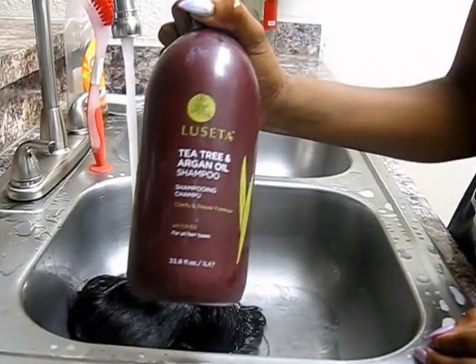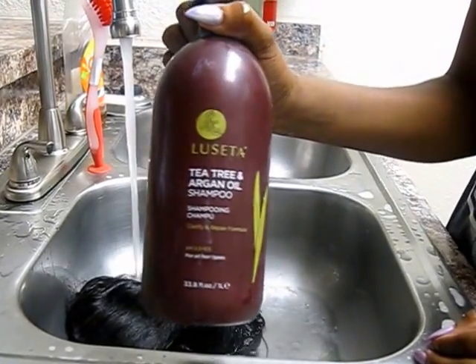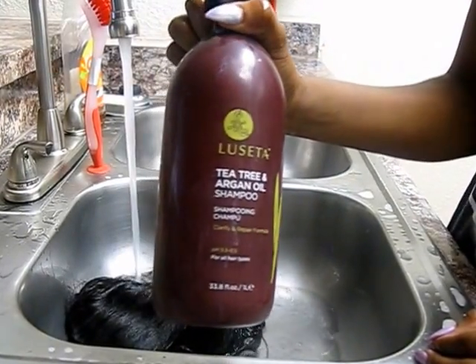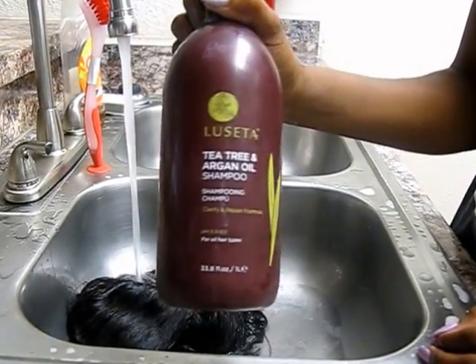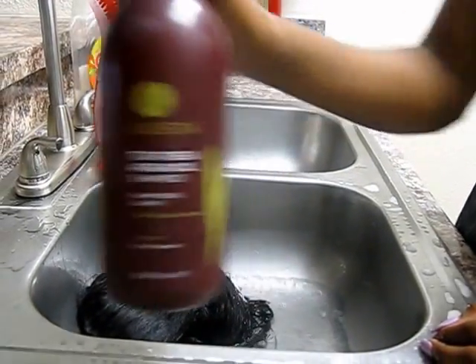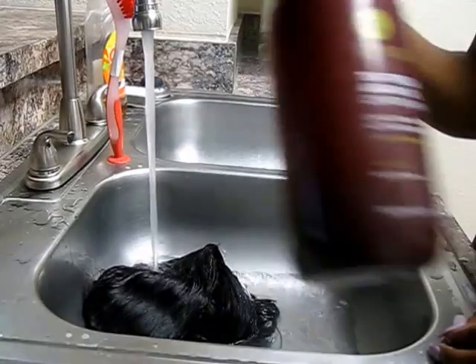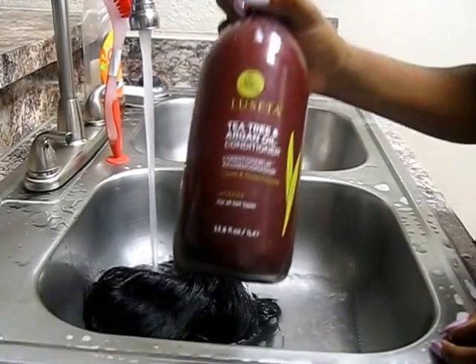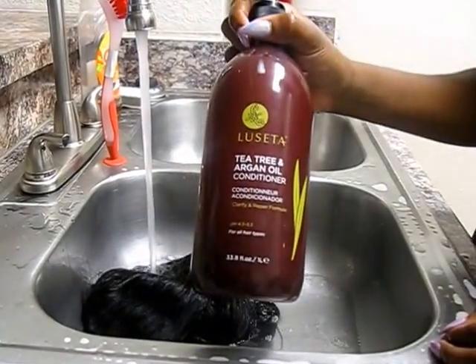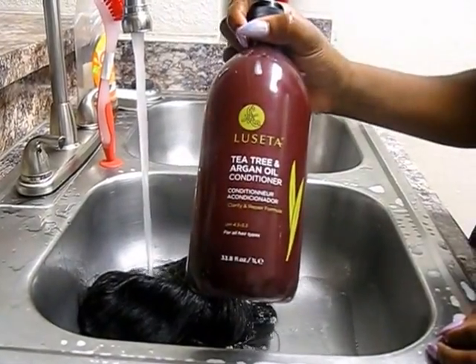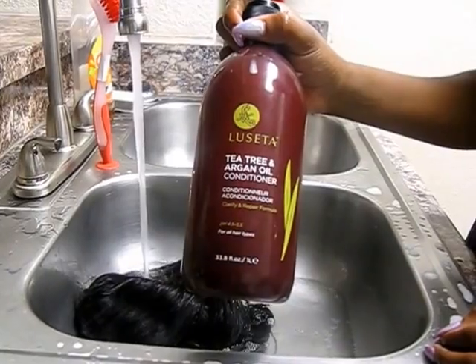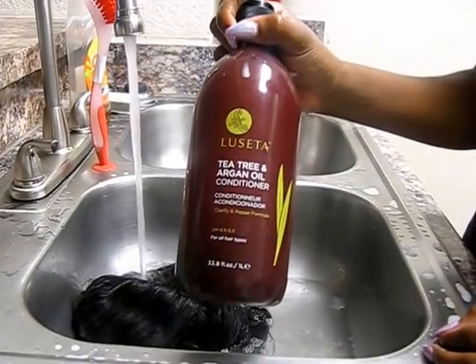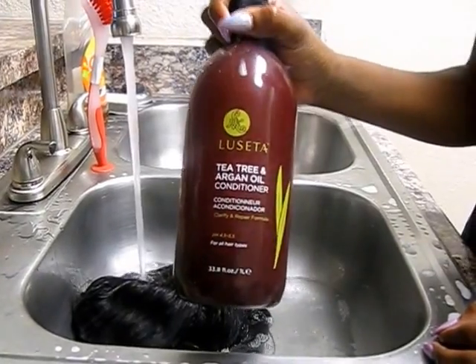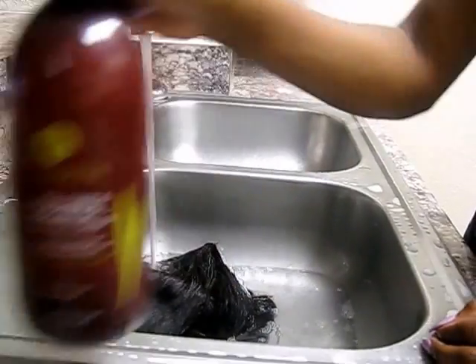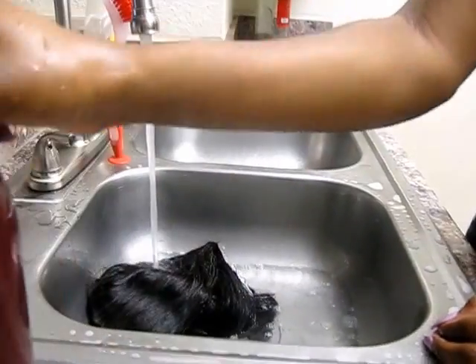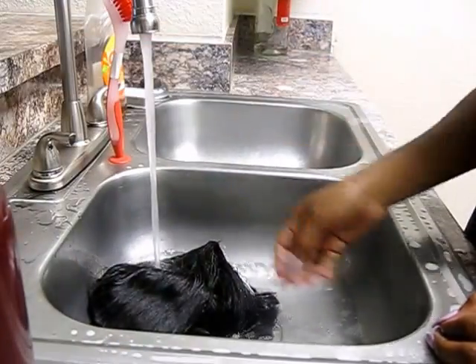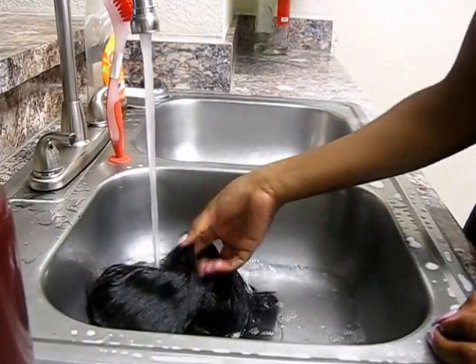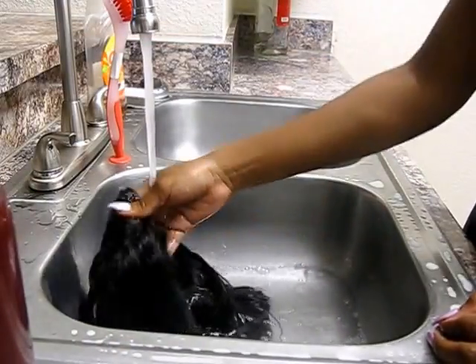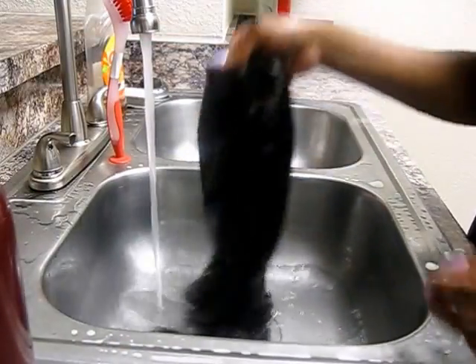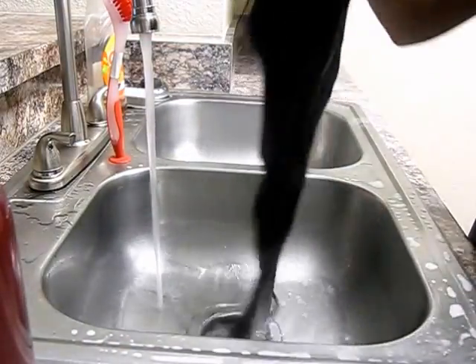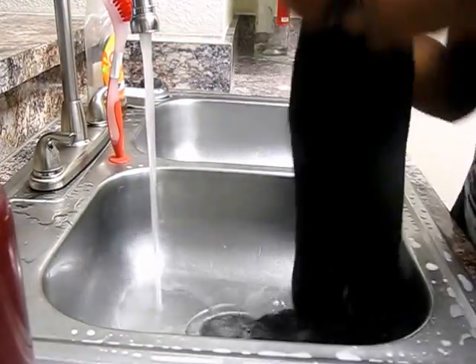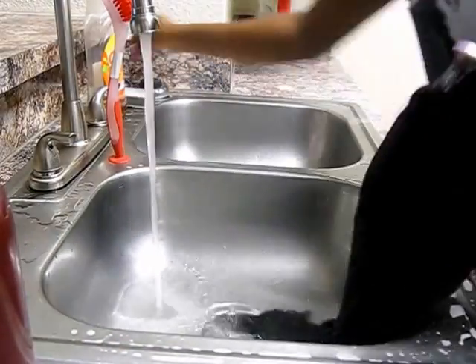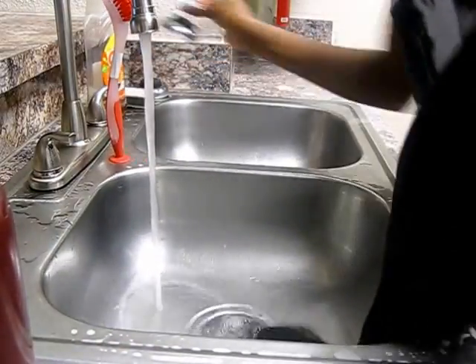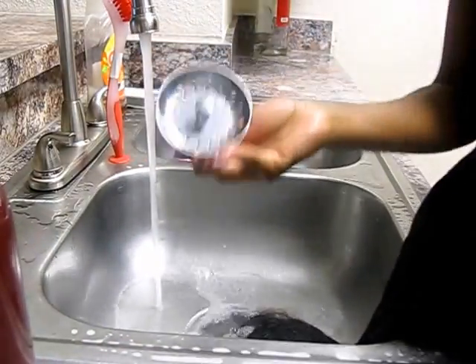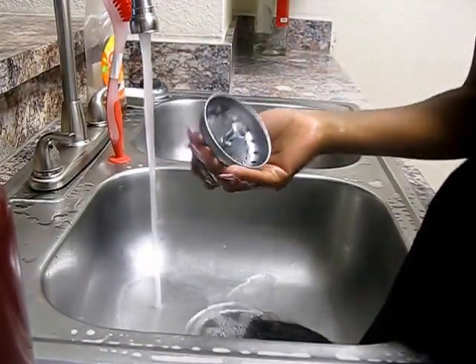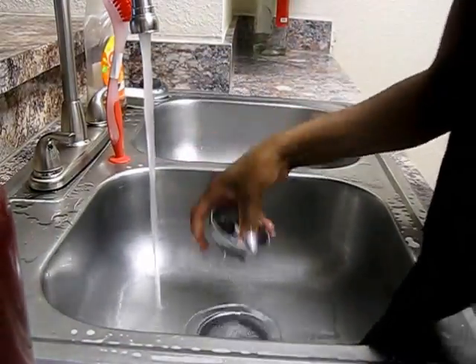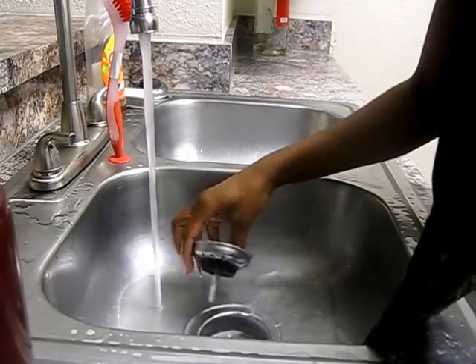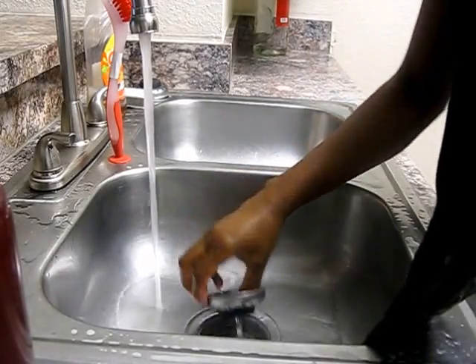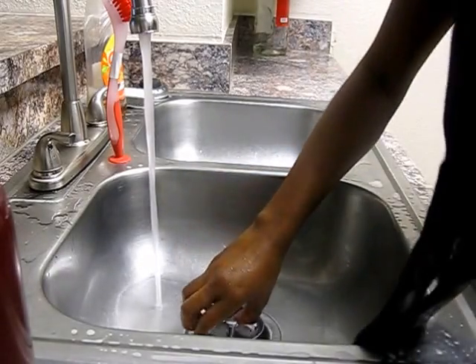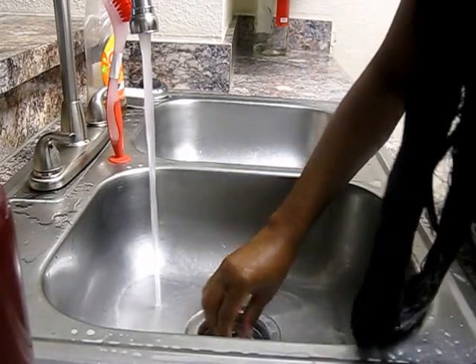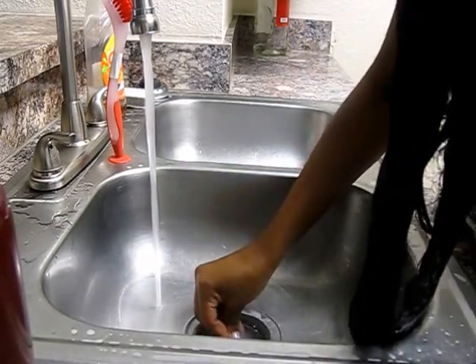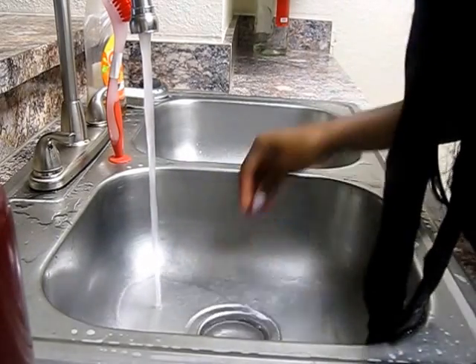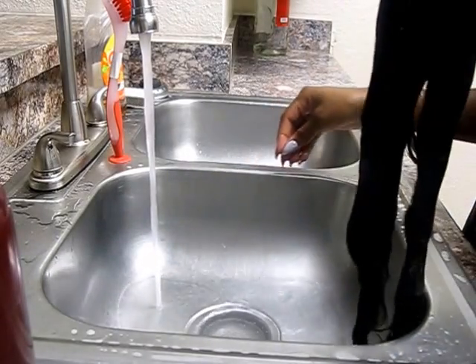The shampoo and conditioner I'm going to be using today — I think it's pronounced Lutster, I'm not sure — but this is the shampoo and conditioner that I use on my weaves. I use a different kind for my hair.